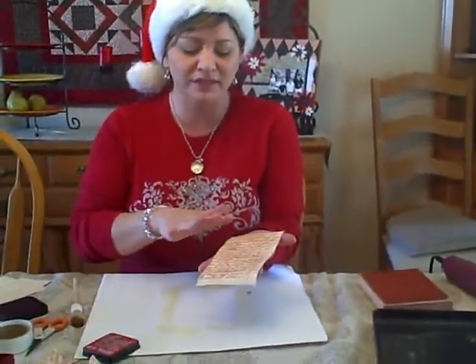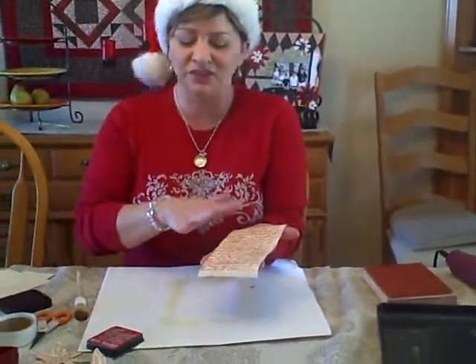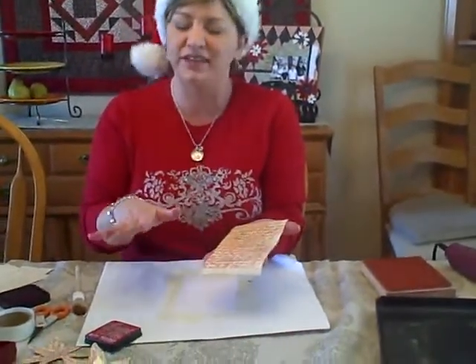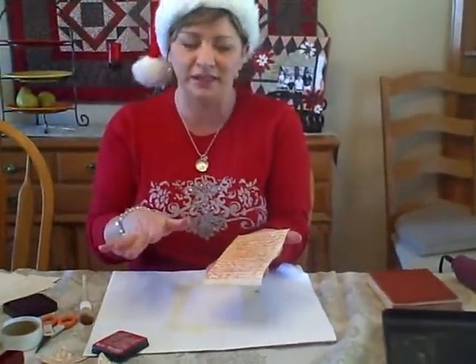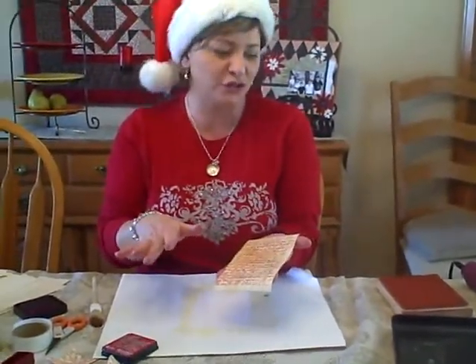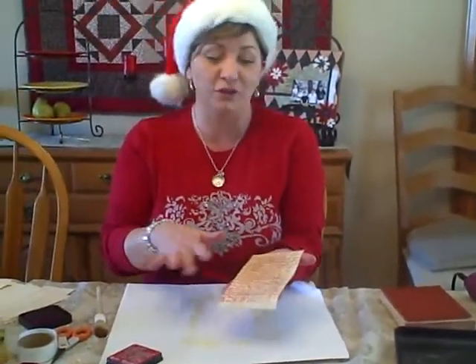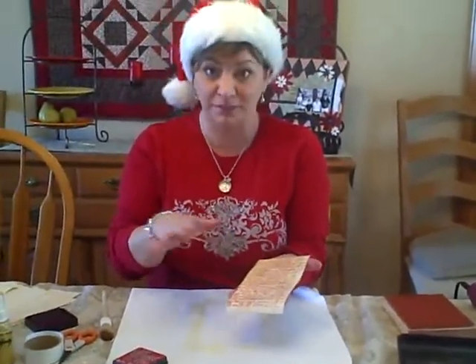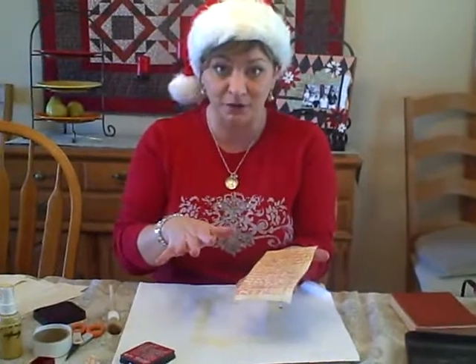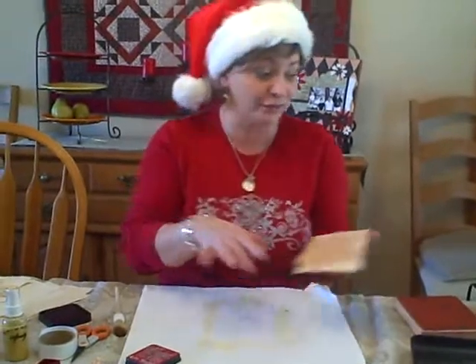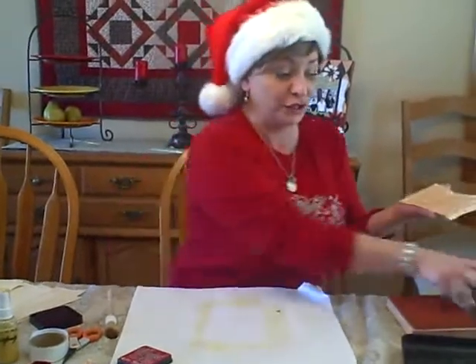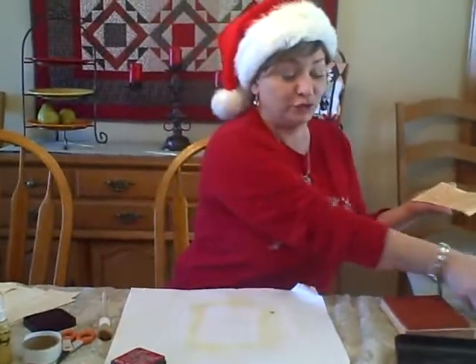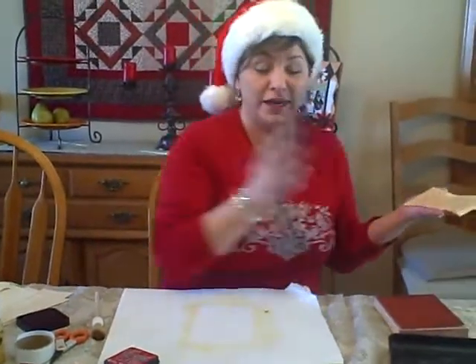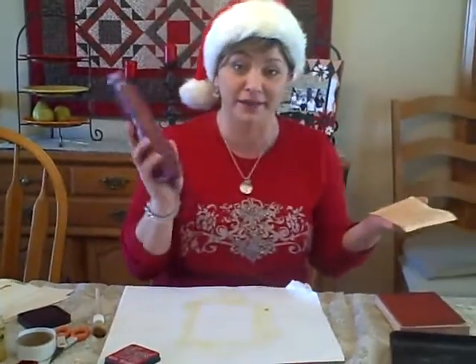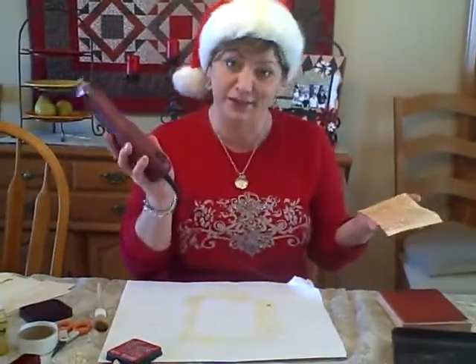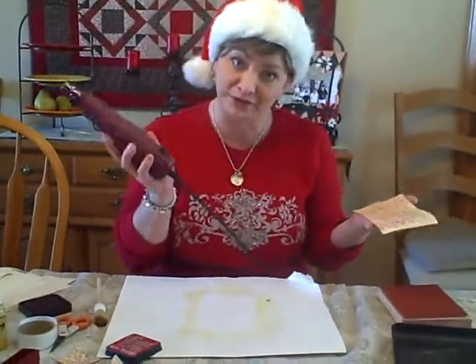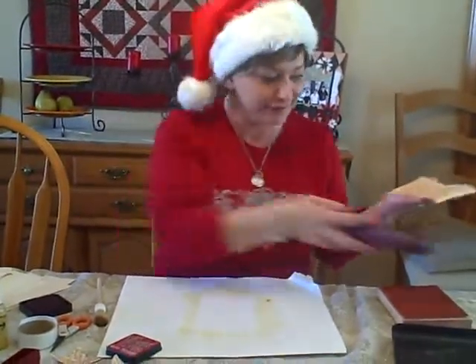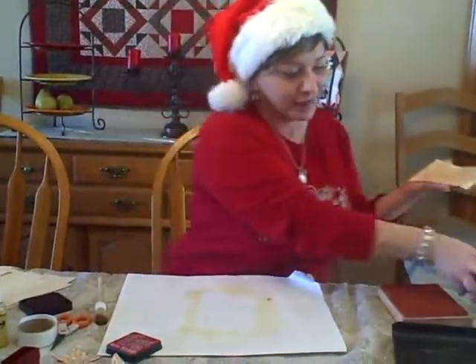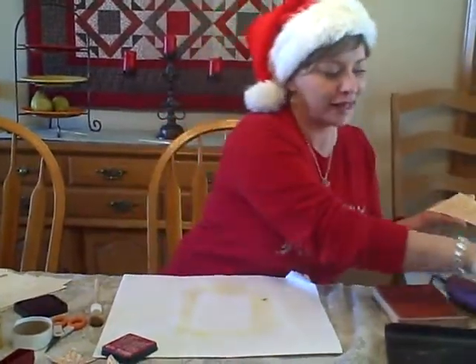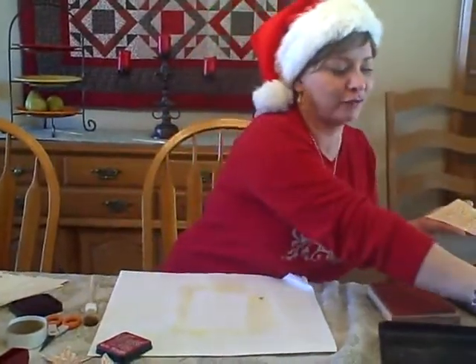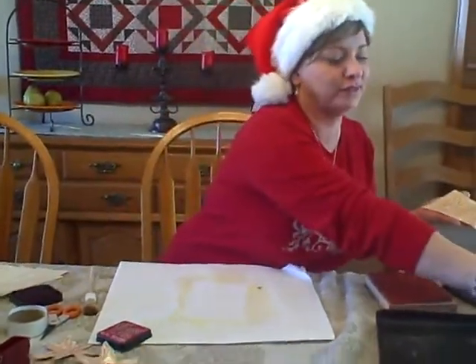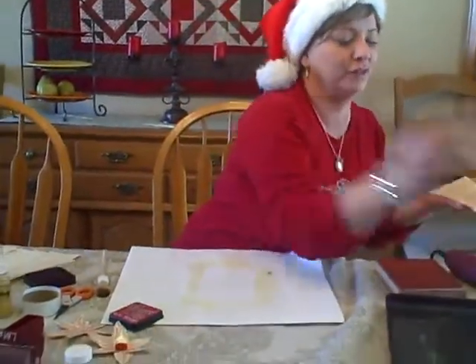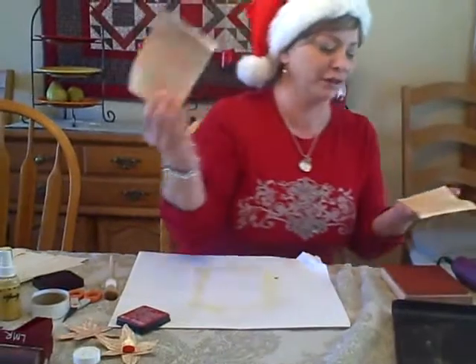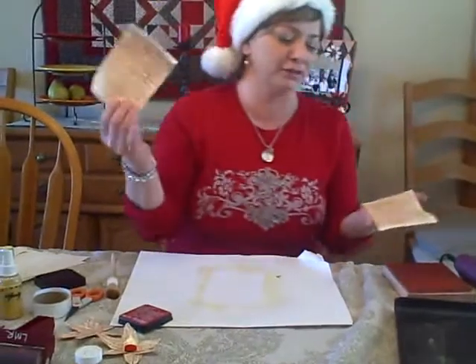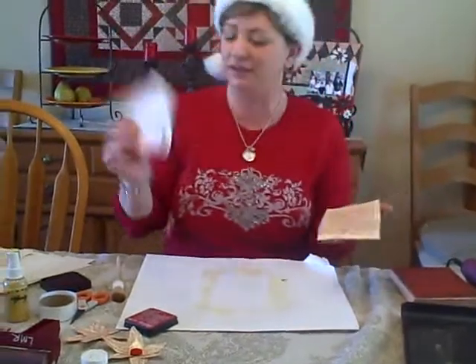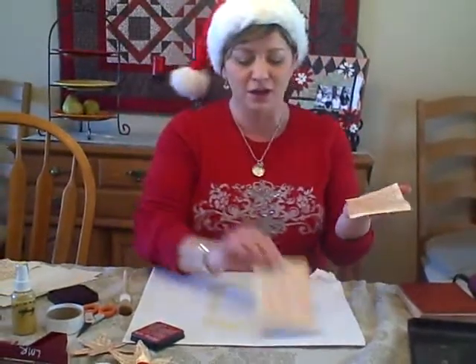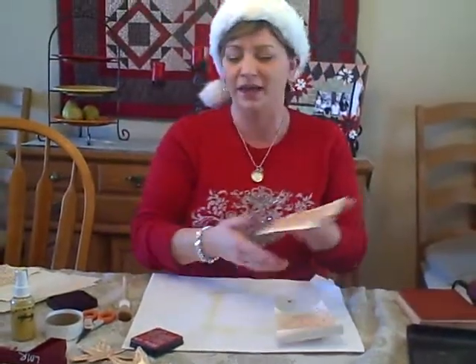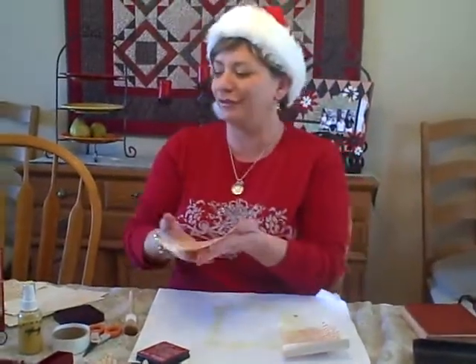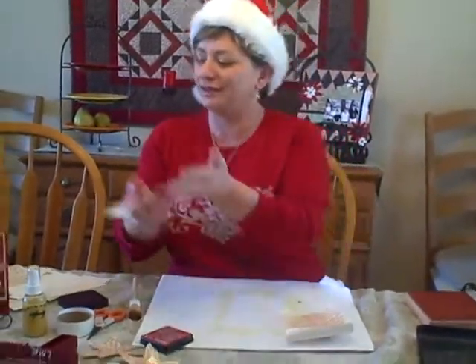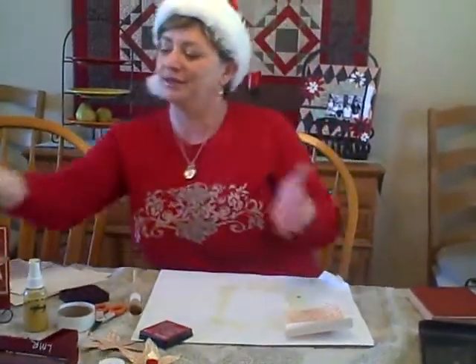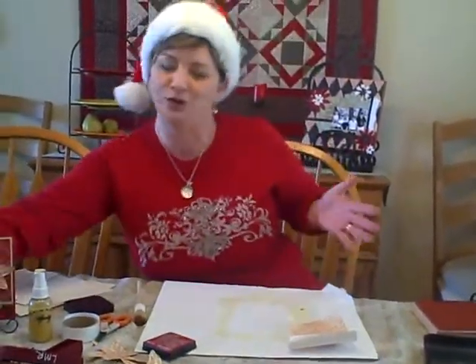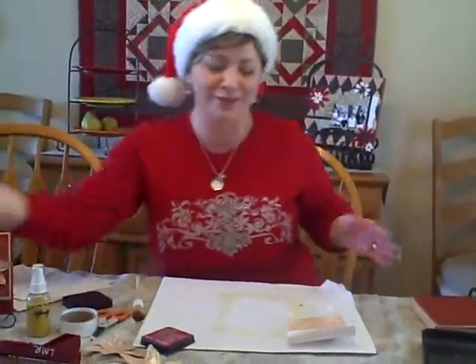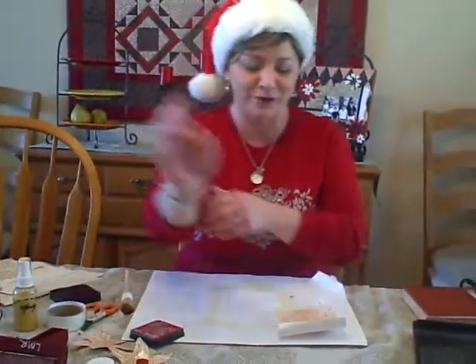It just takes a couple minutes to dry. If you want to speed up the process, you can use a heat embossing gun, like that. I have one that I did earlier over here, so I'm just going to go ahead and give you the rest of the tutorial with that one.